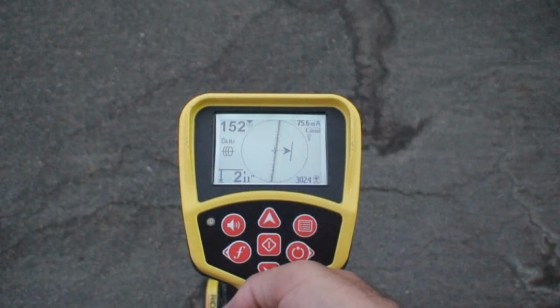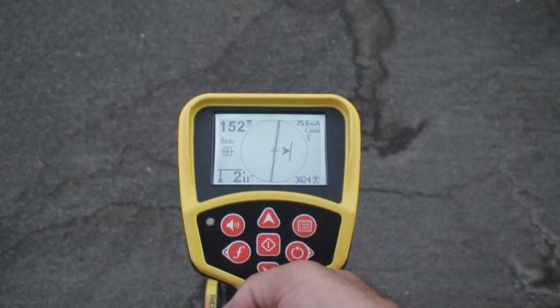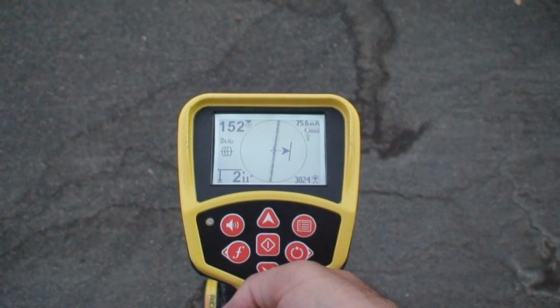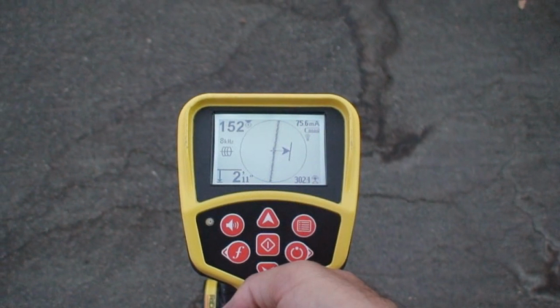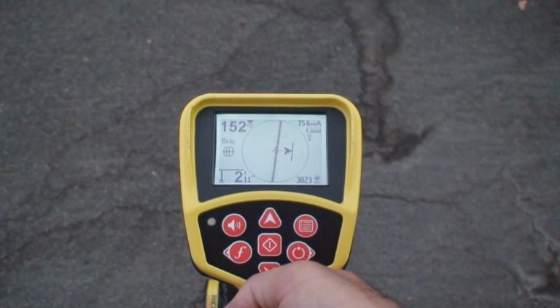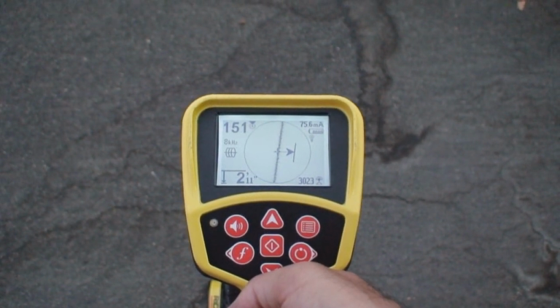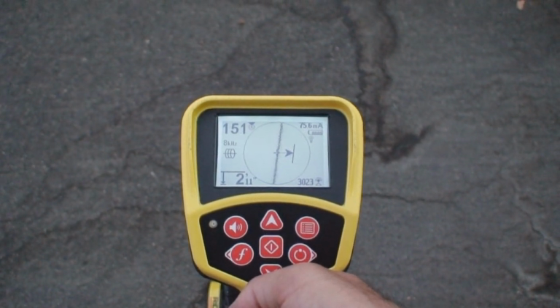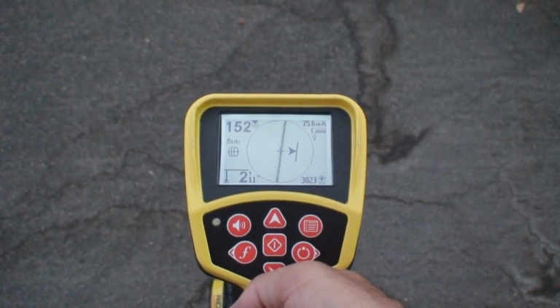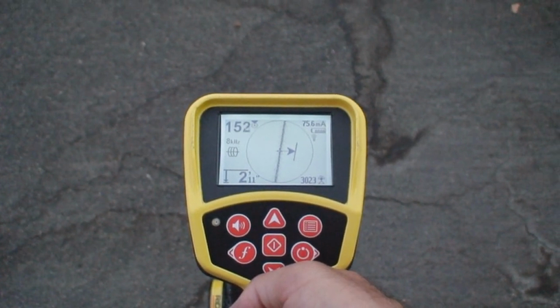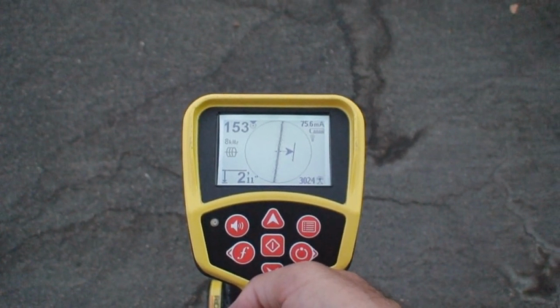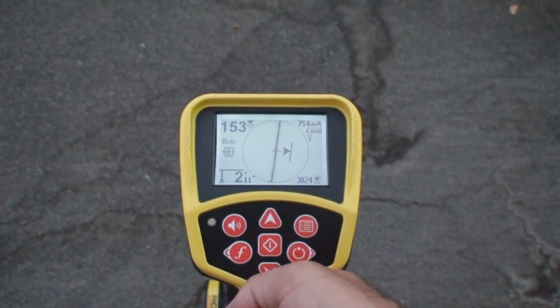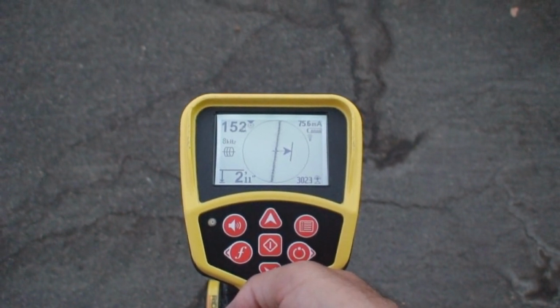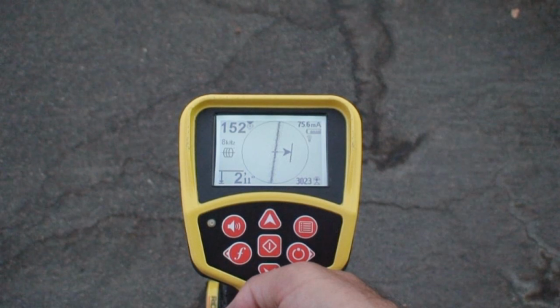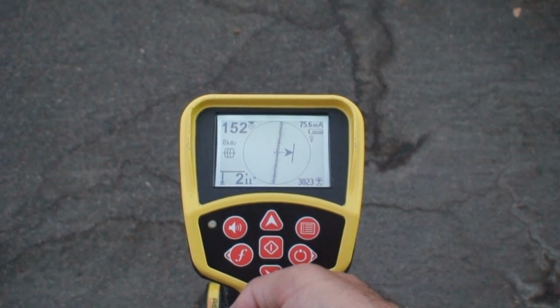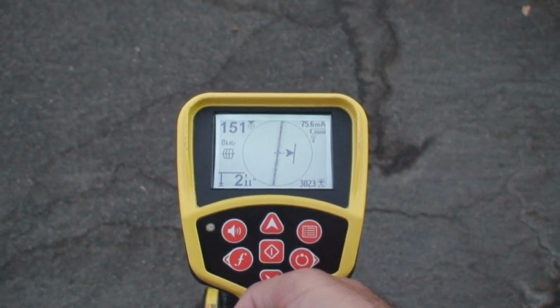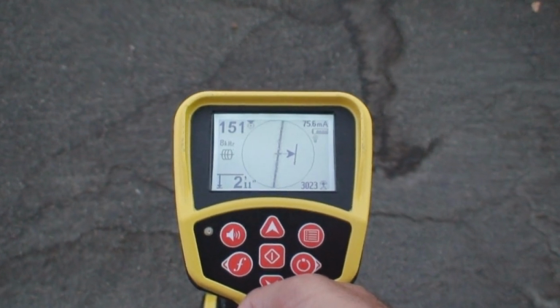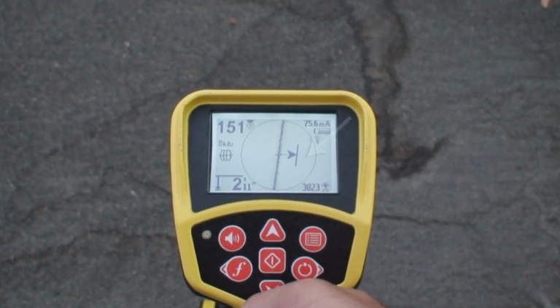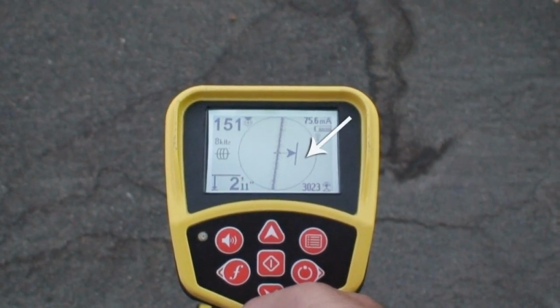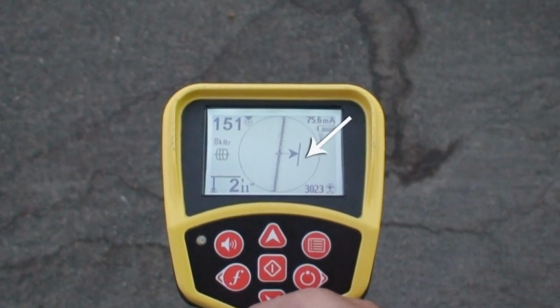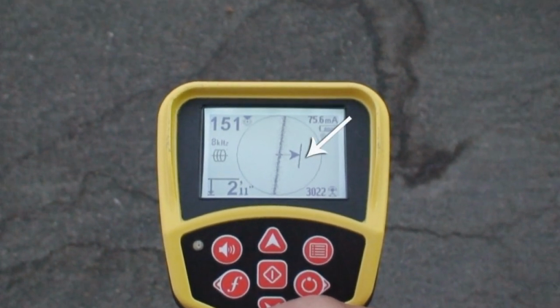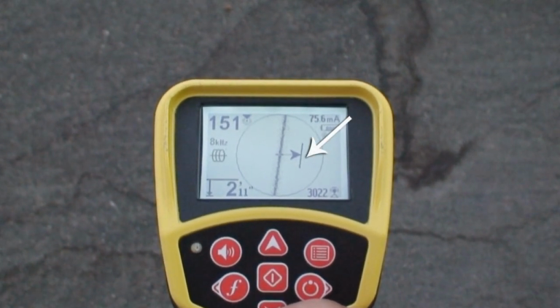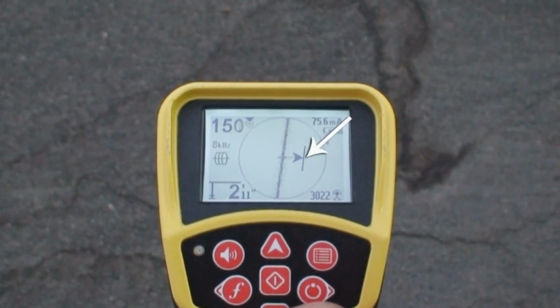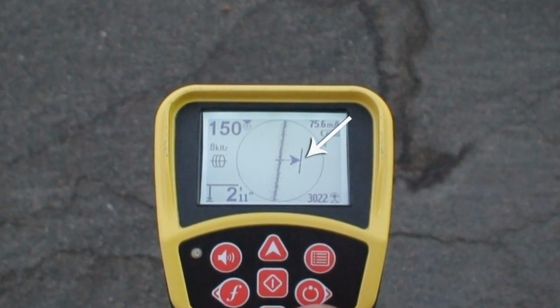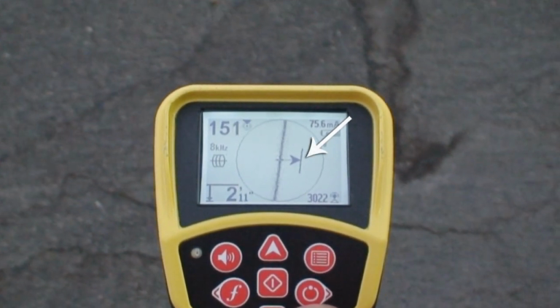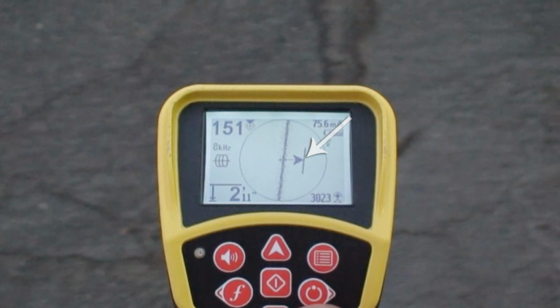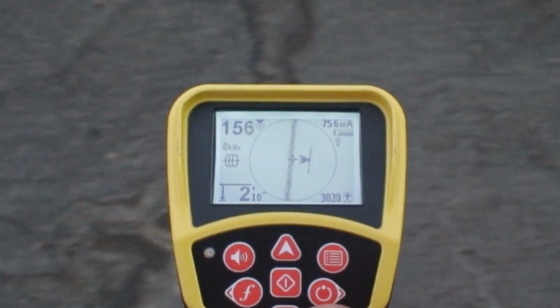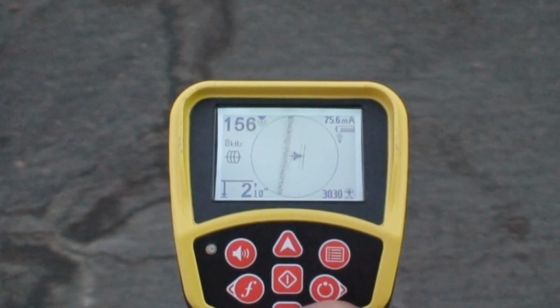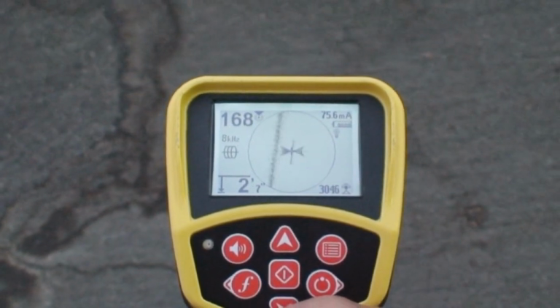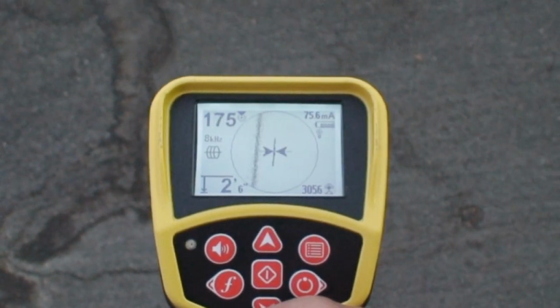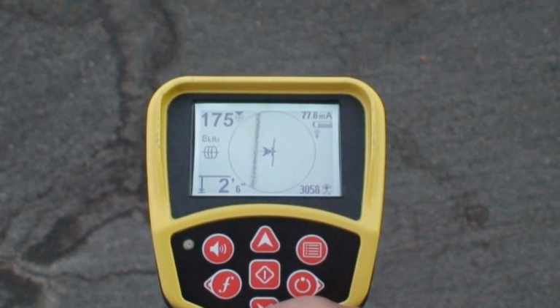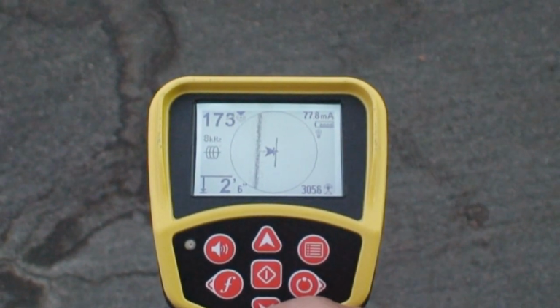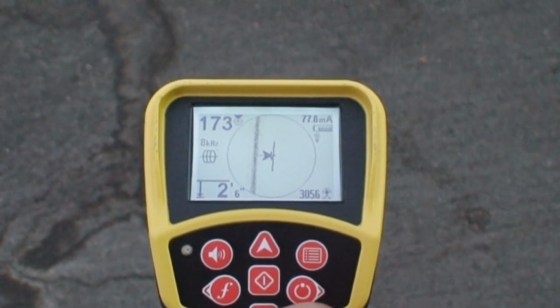To get a feel for how much signal distortion we're dealing with, we'll look at where our display readings place the signal's location. We'll start with the guidance arrows. In this case, we can center them by moving the receiver just a few inches, which is a good sign.